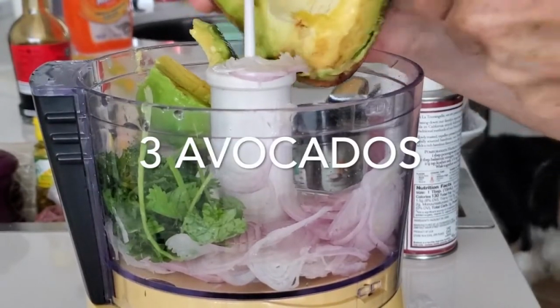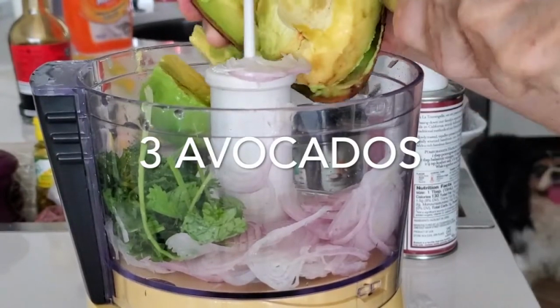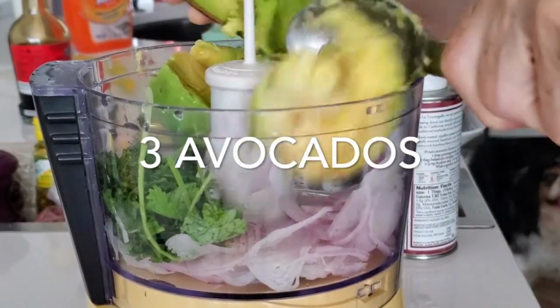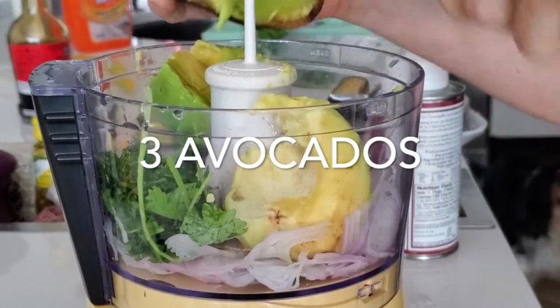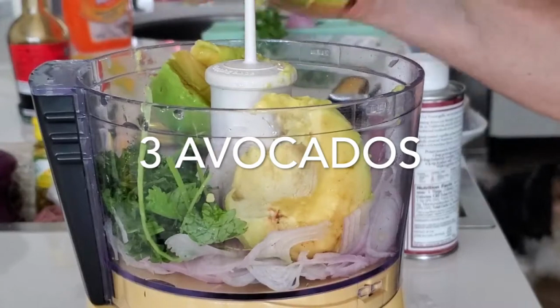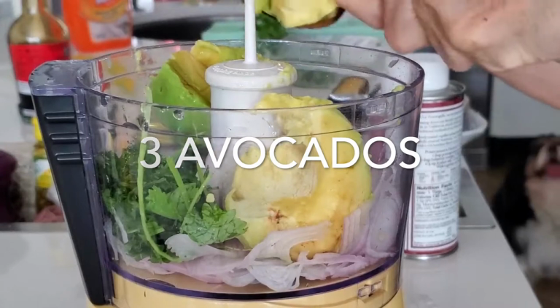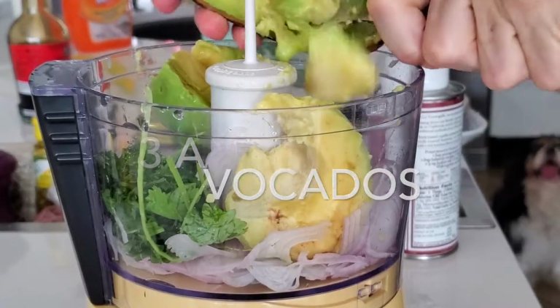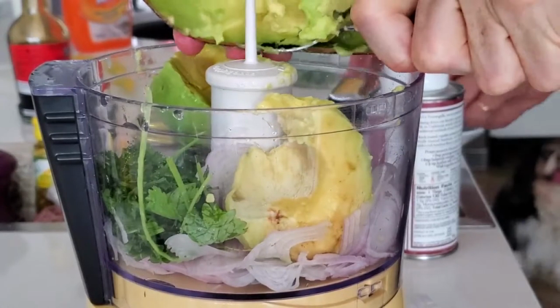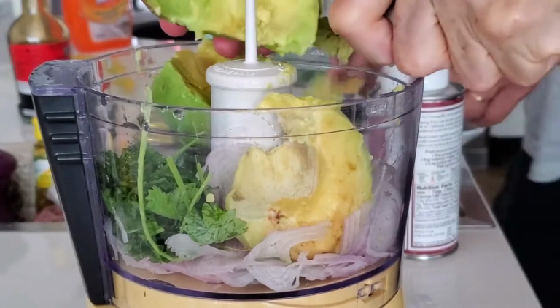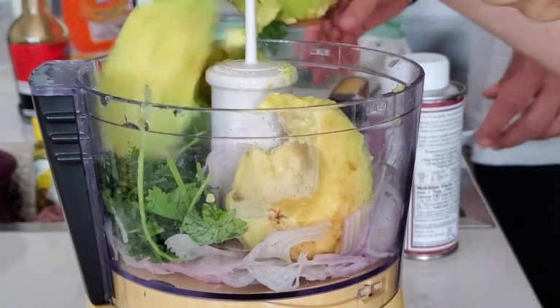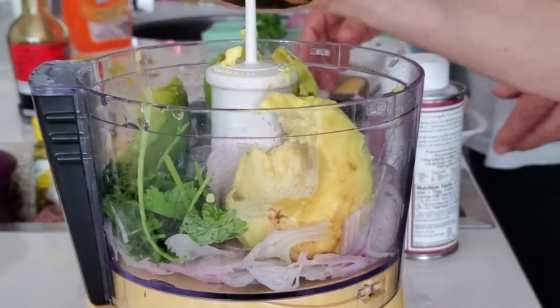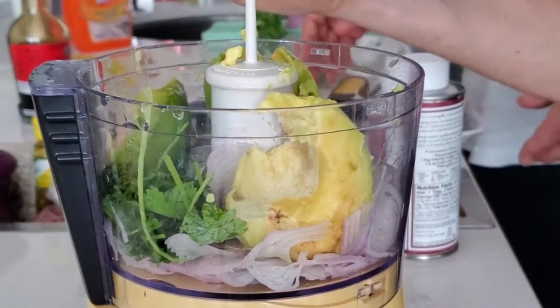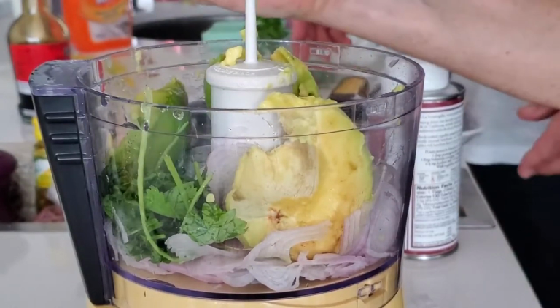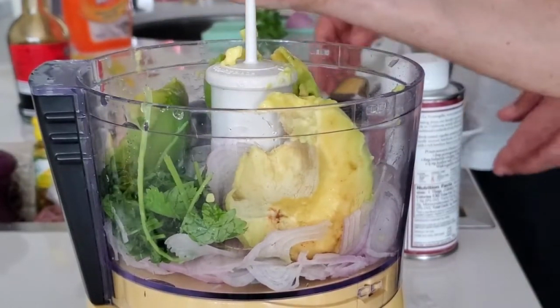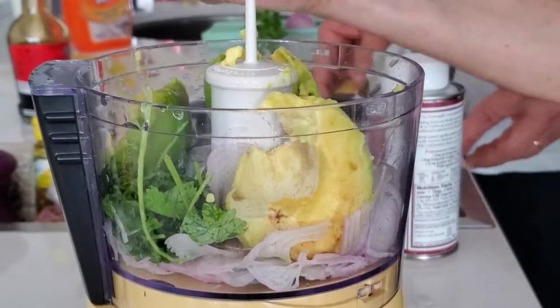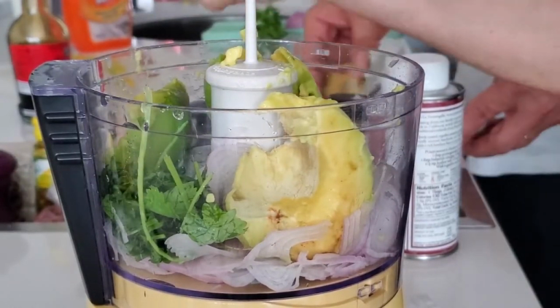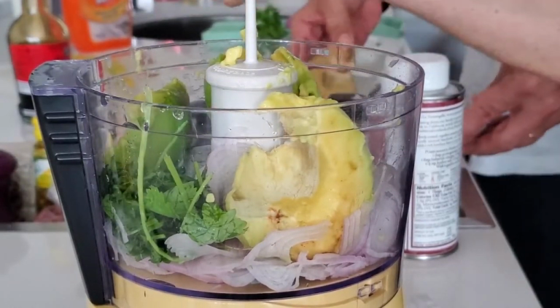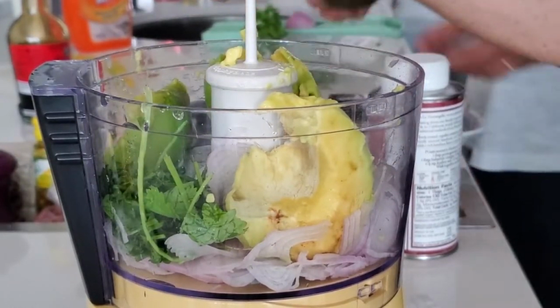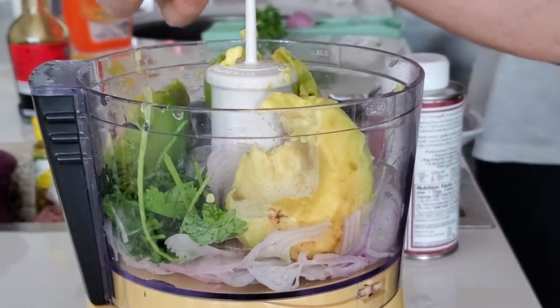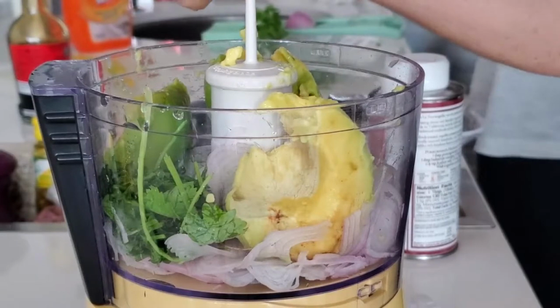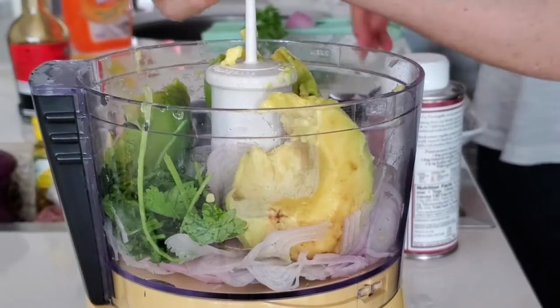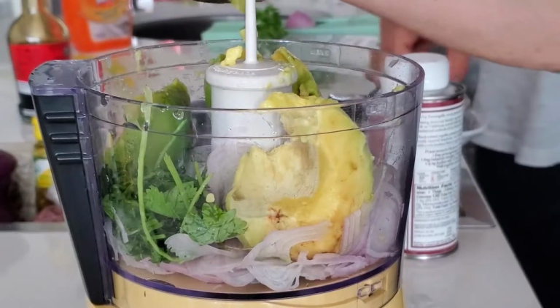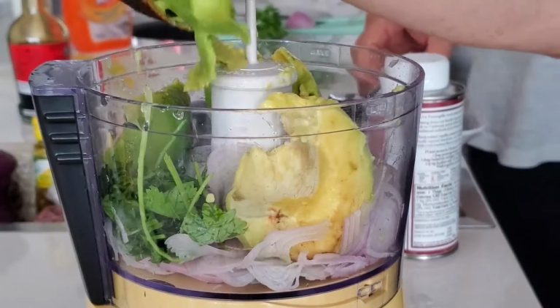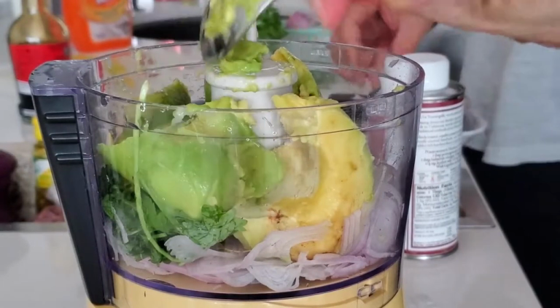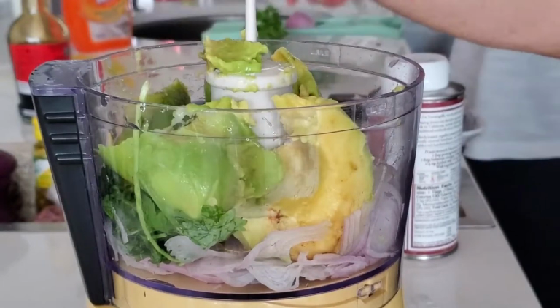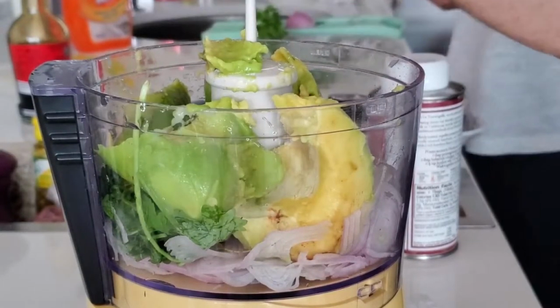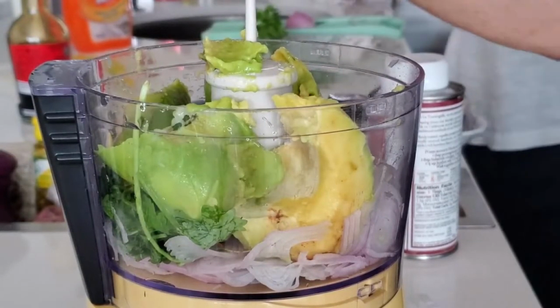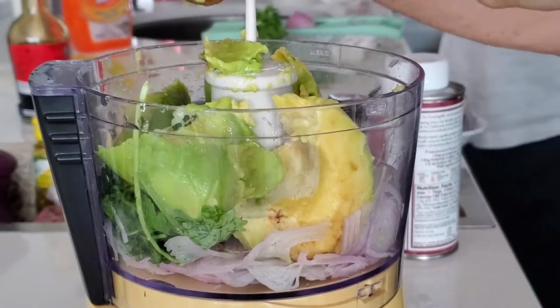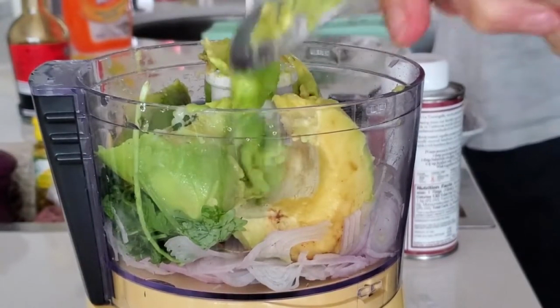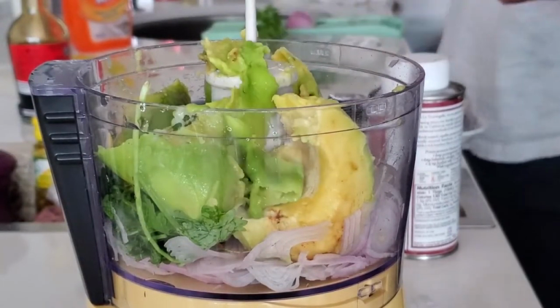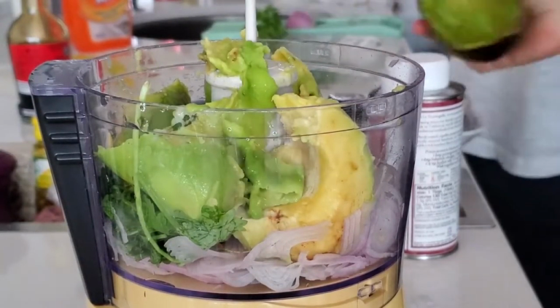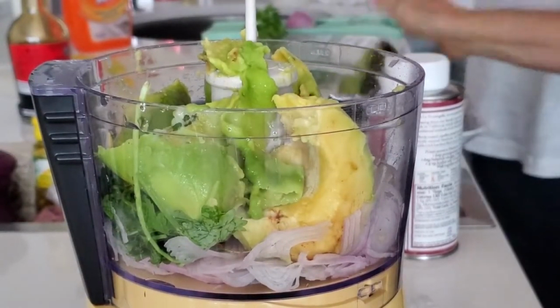After we have a quarter of a cup of shallots, we are going to add half a cup of cilantro. Wash your cilantro and just dump it in your food processor.